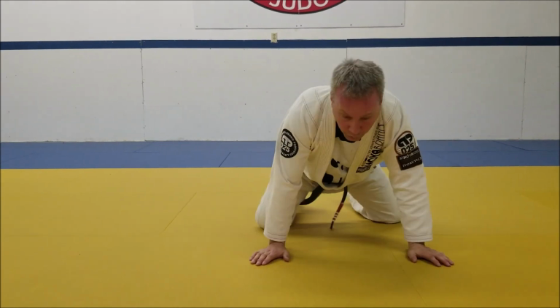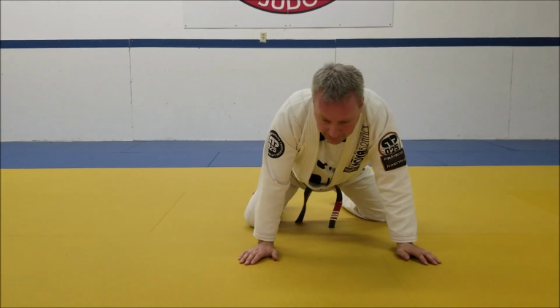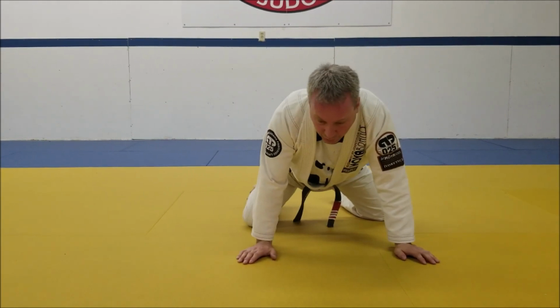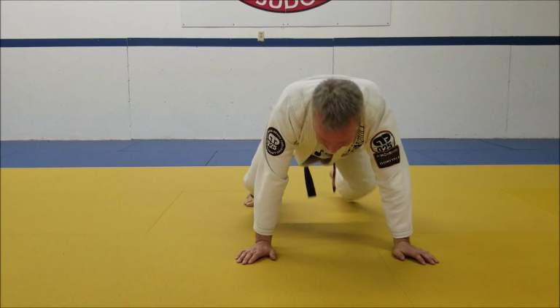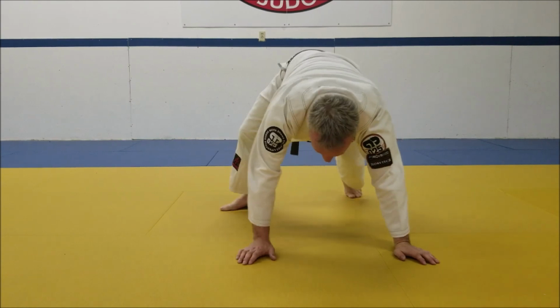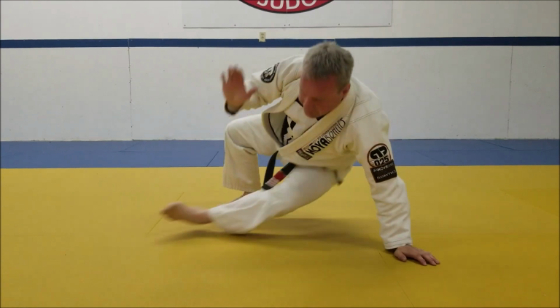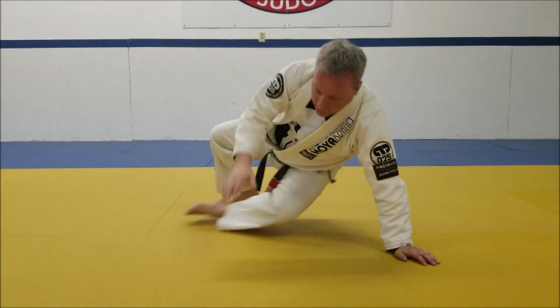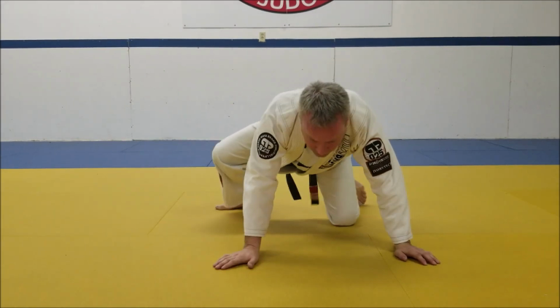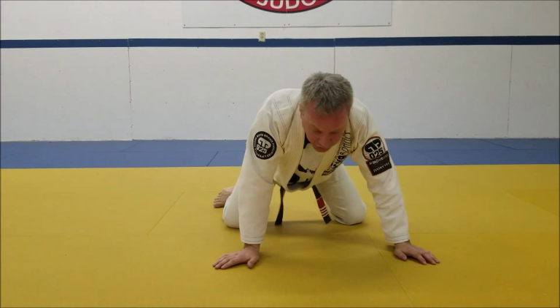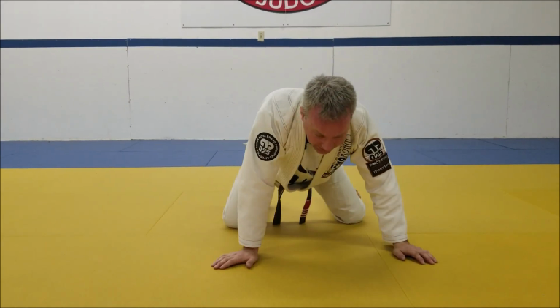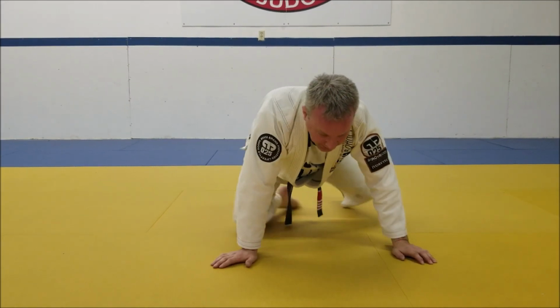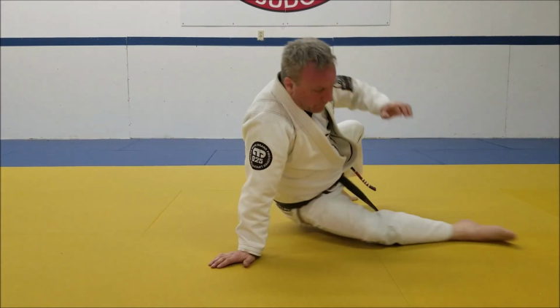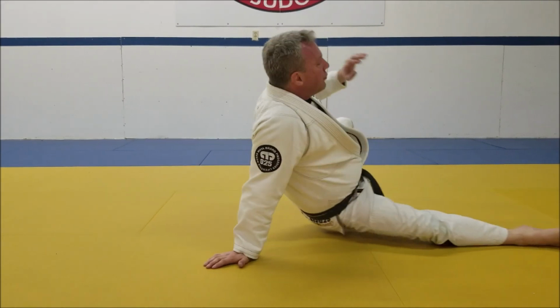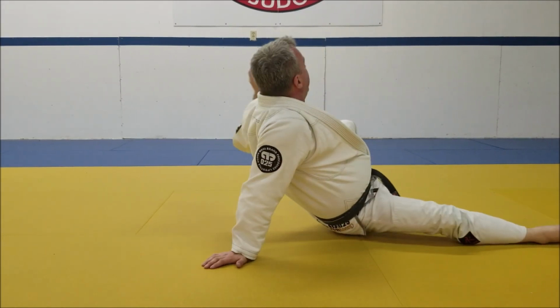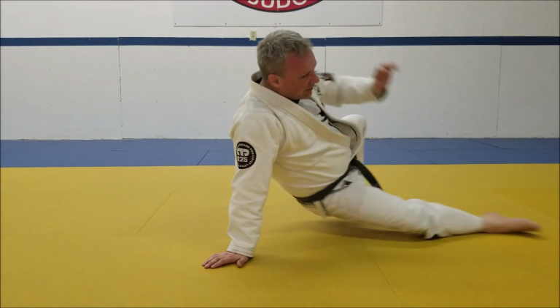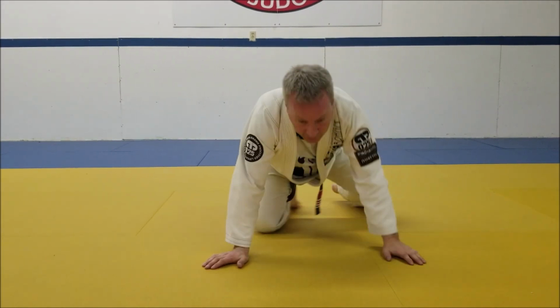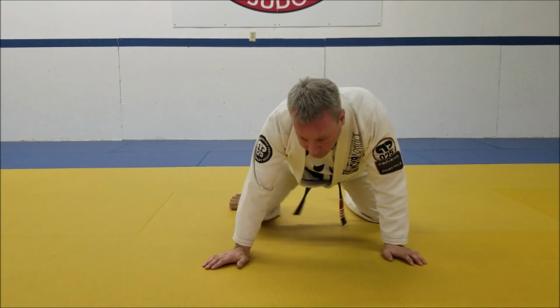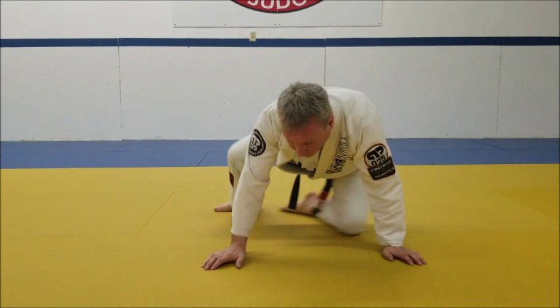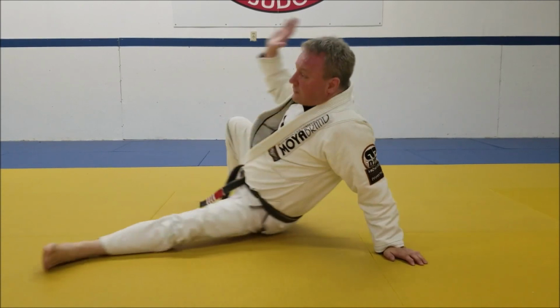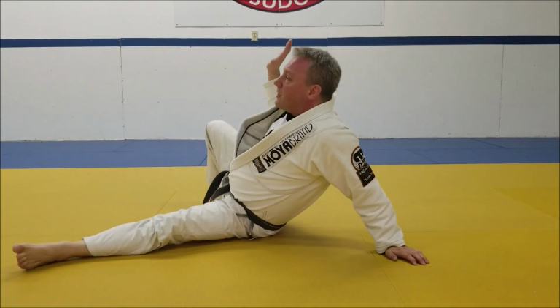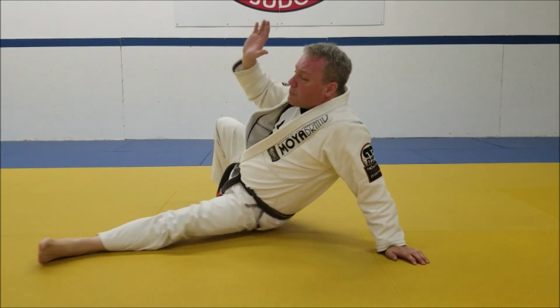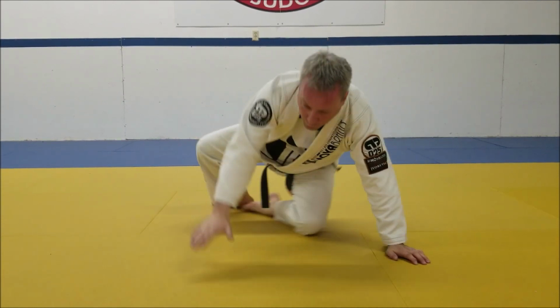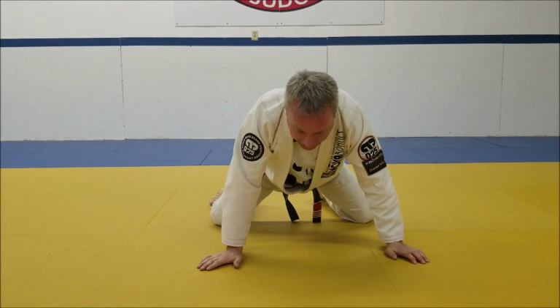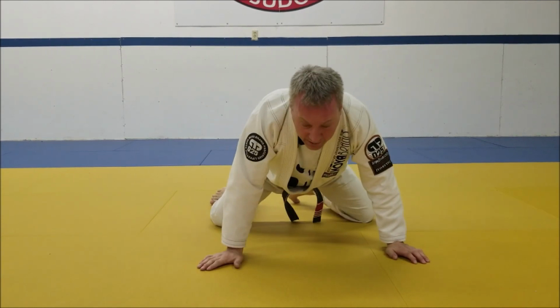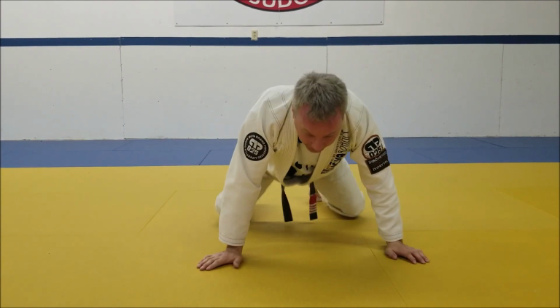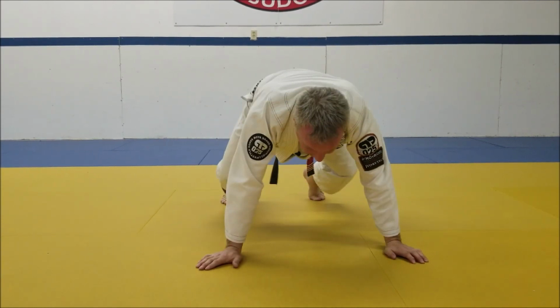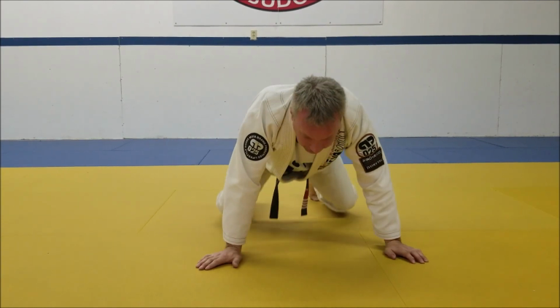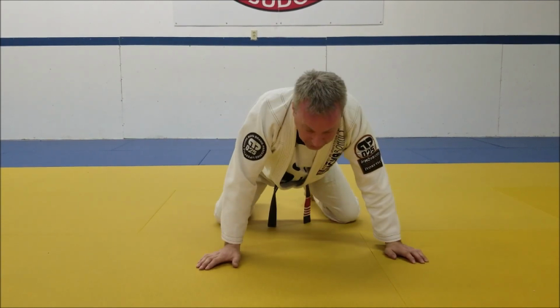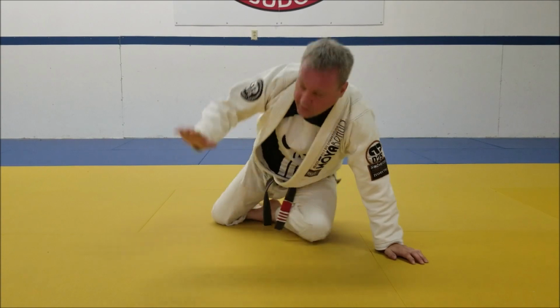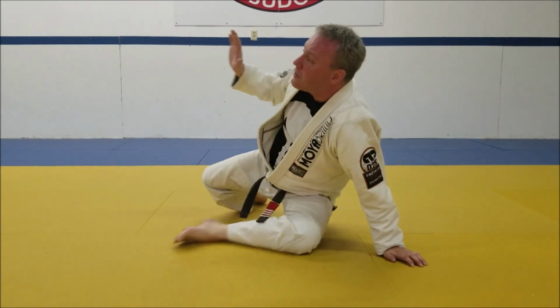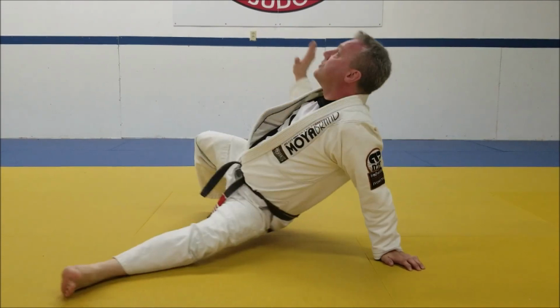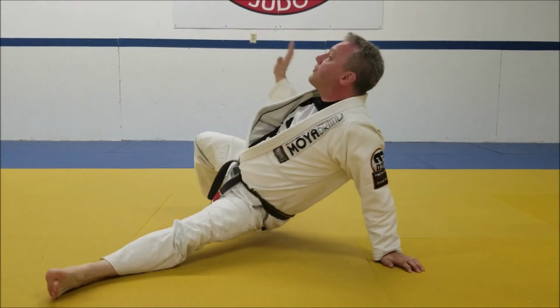One thing that I want to avoid is coming up first and going through. As I do this I want my foot to shoot straight out. So if somebody's on top of me putting weight down, I'm not having to lift them up — I'm just sitting straight through.